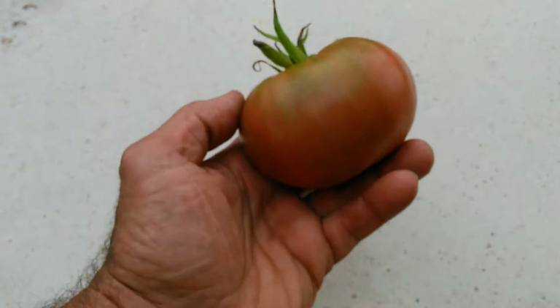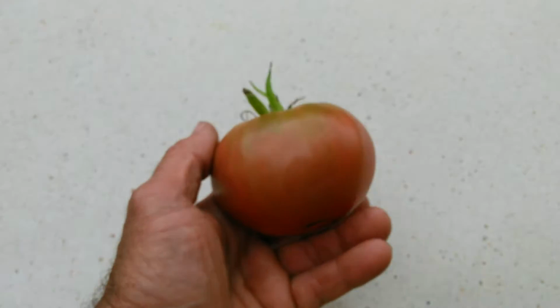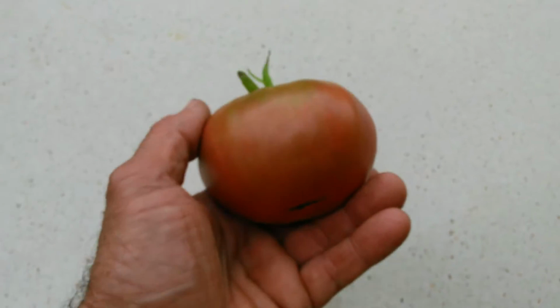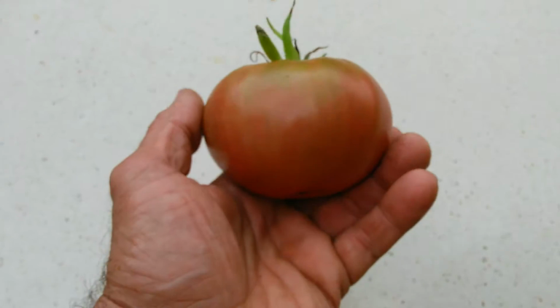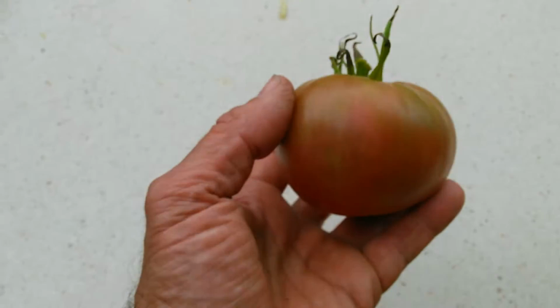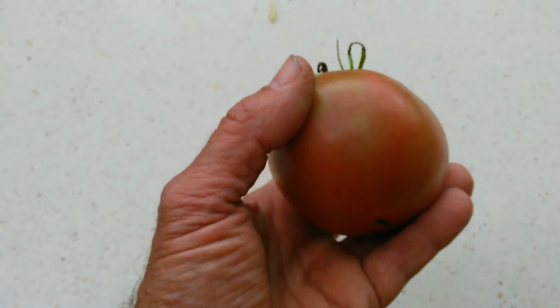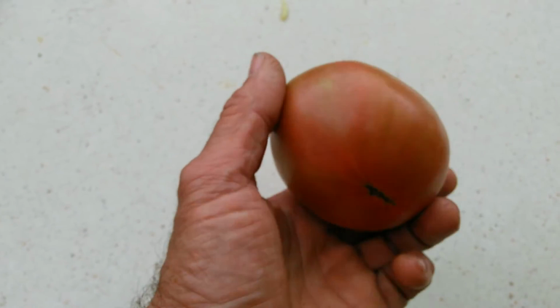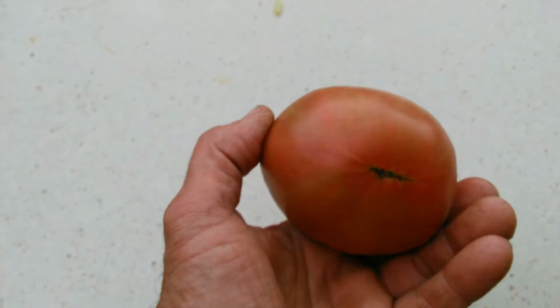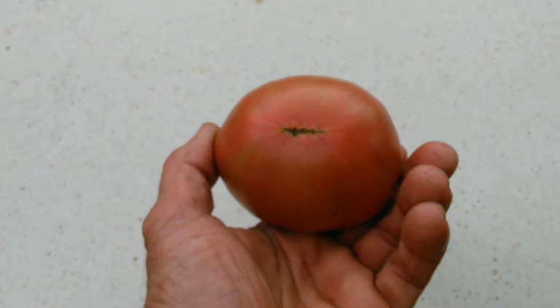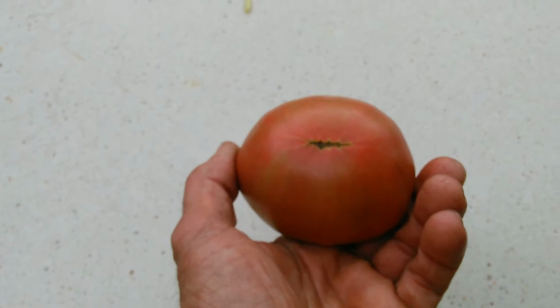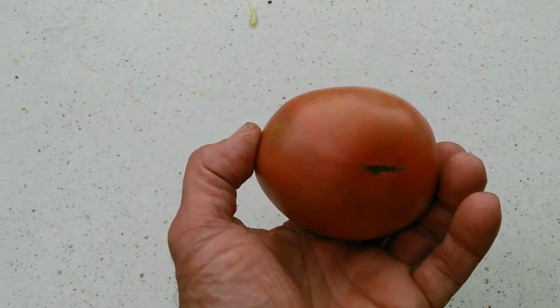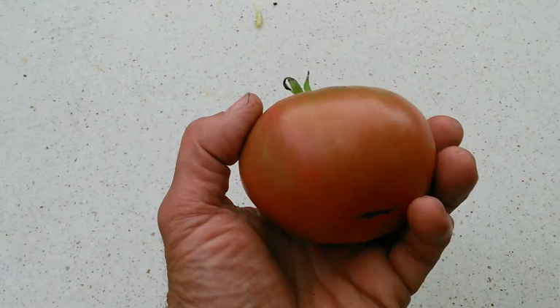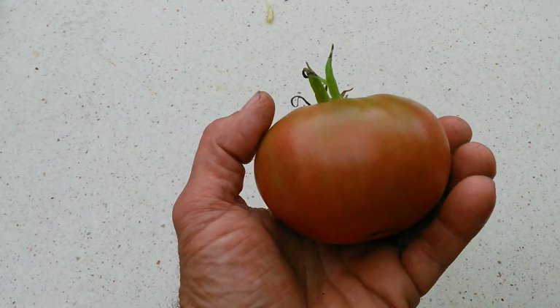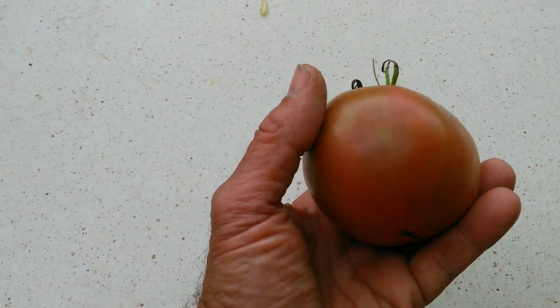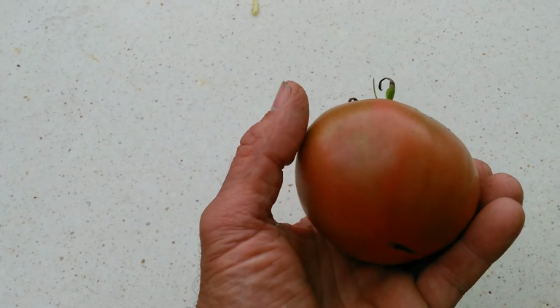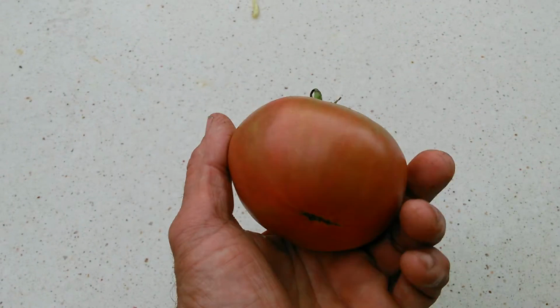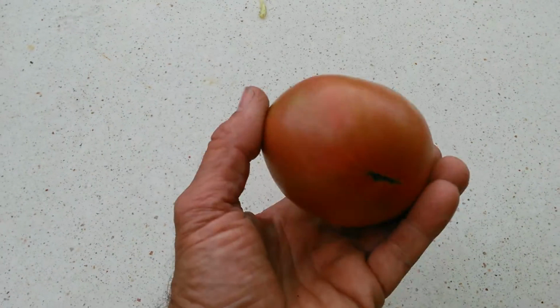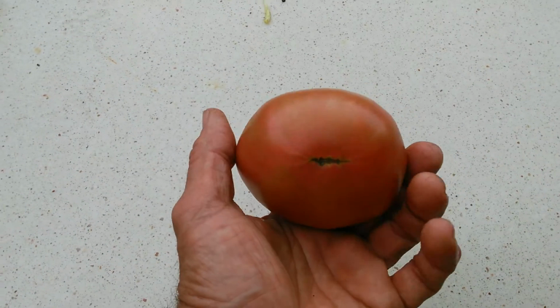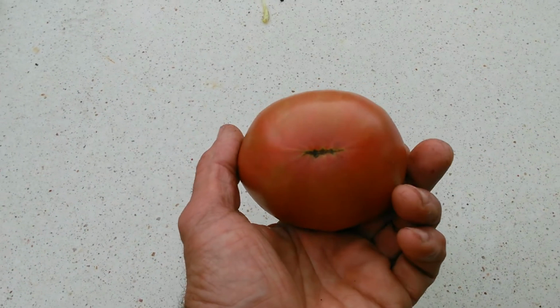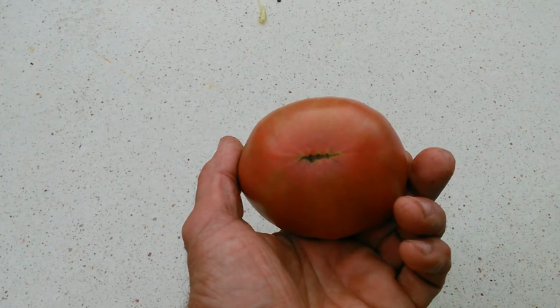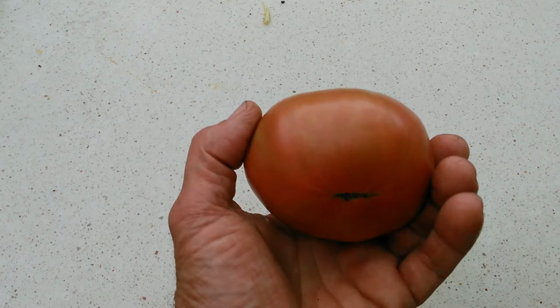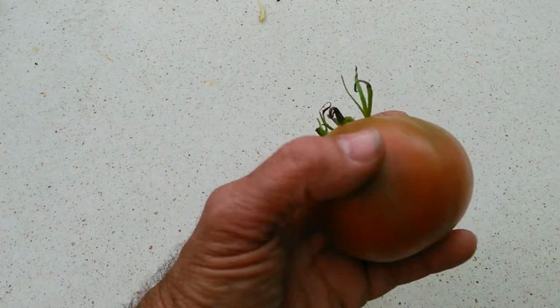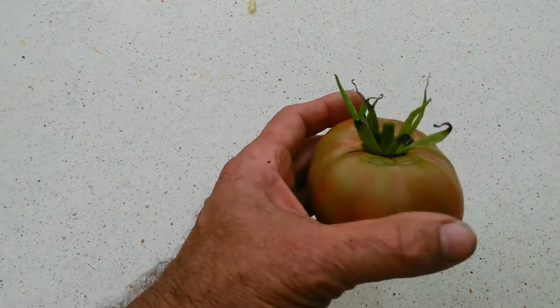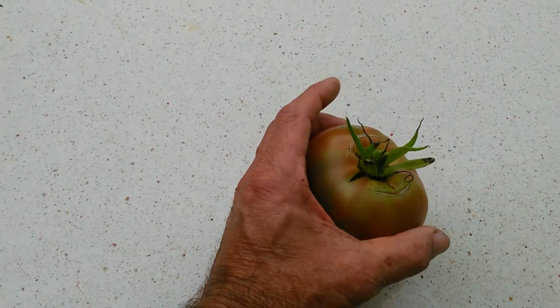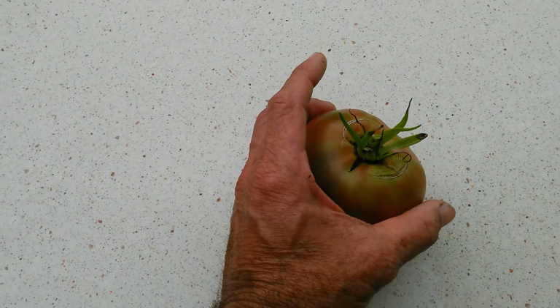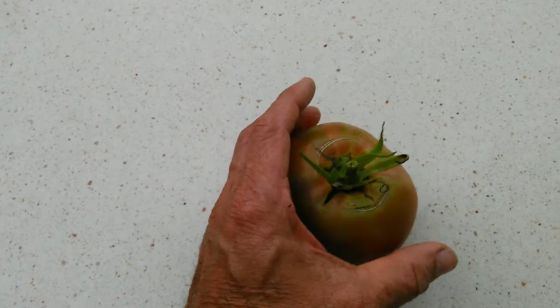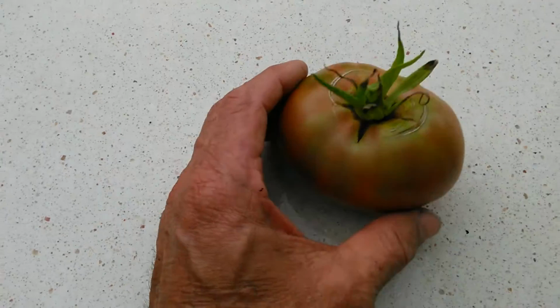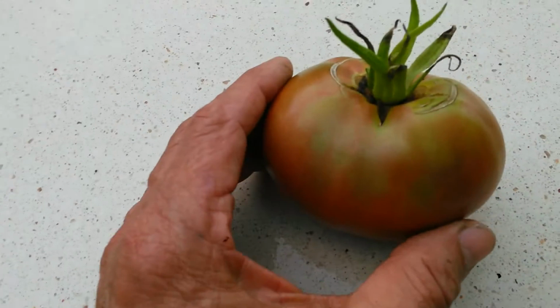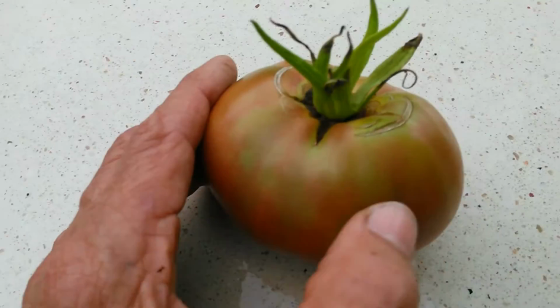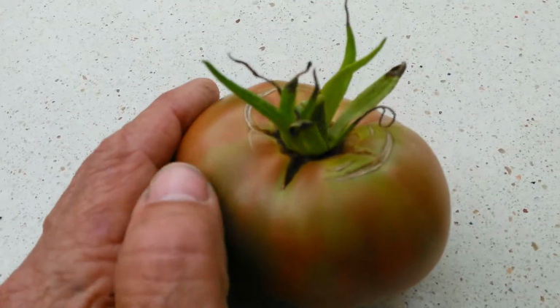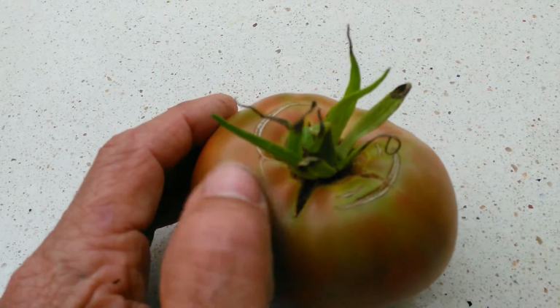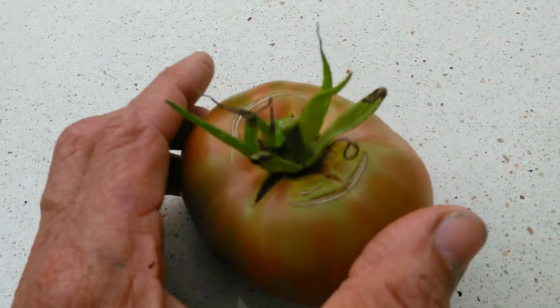This could sit on the counter and get a little more ripe. The inside is actually probably a little riper than the outside. They kind of ripen from the inside, but they still have these green shoulders on them.